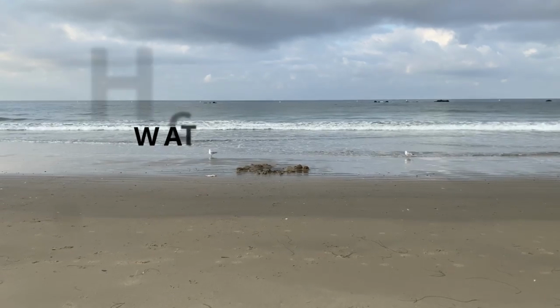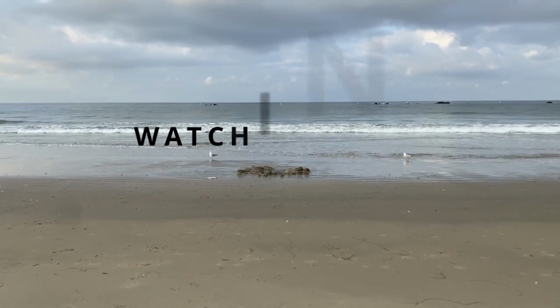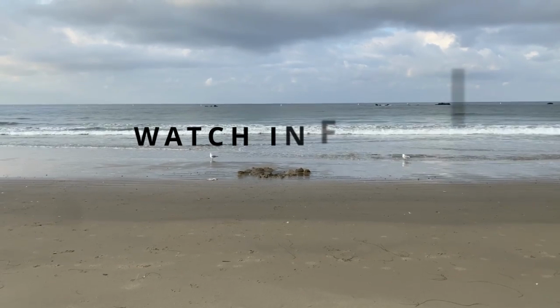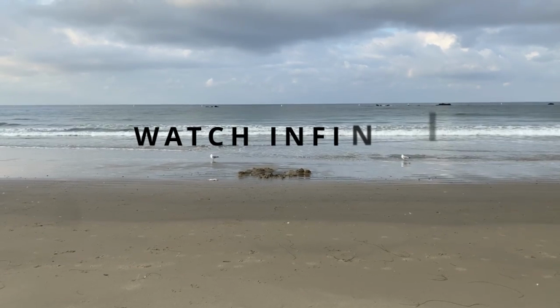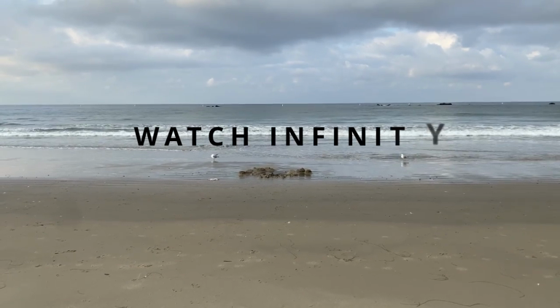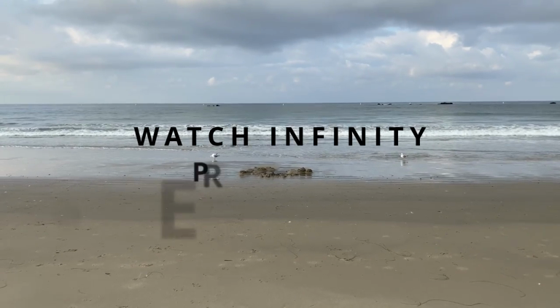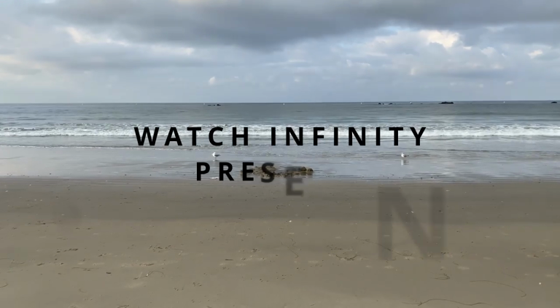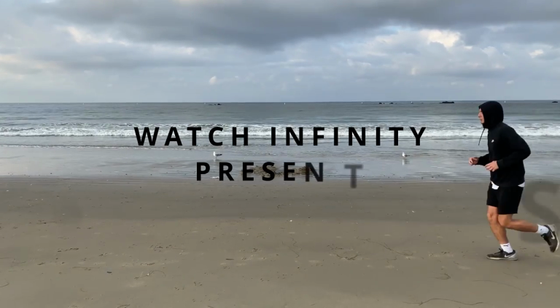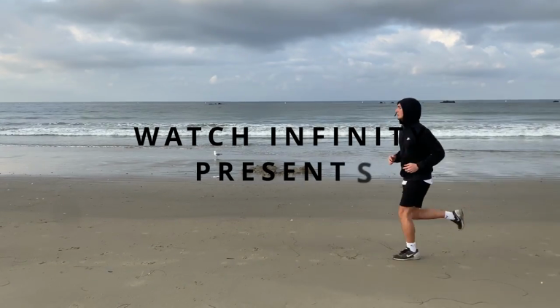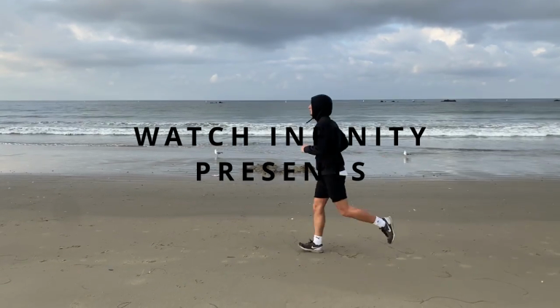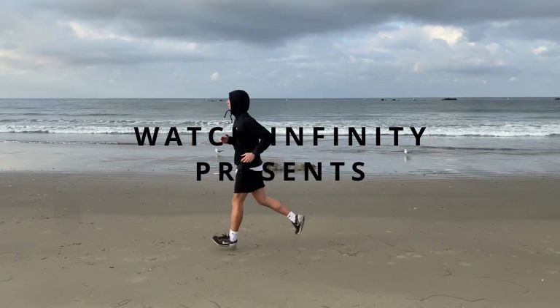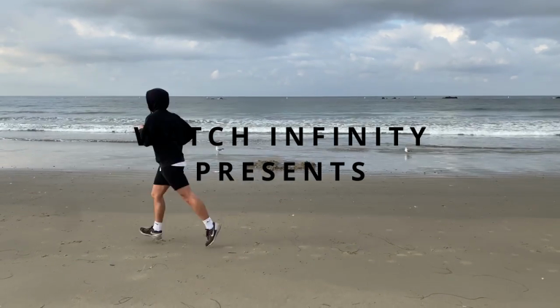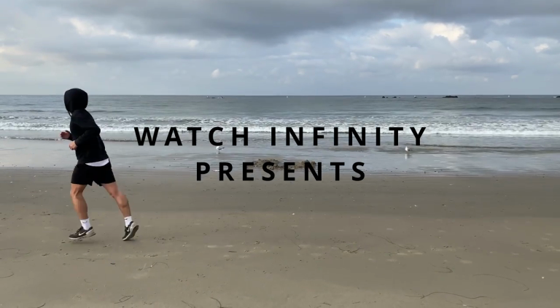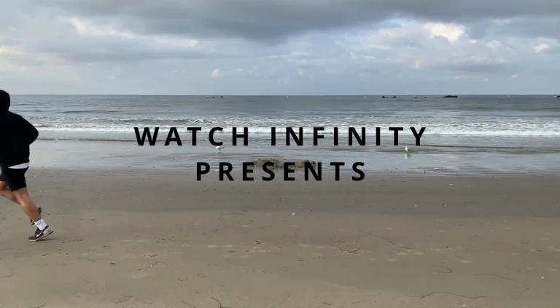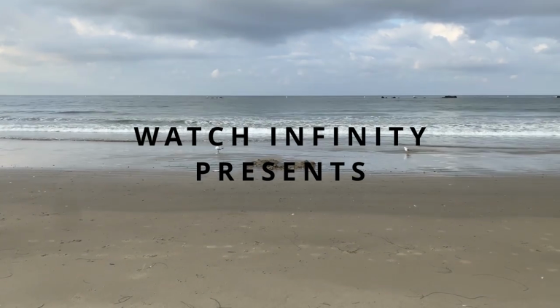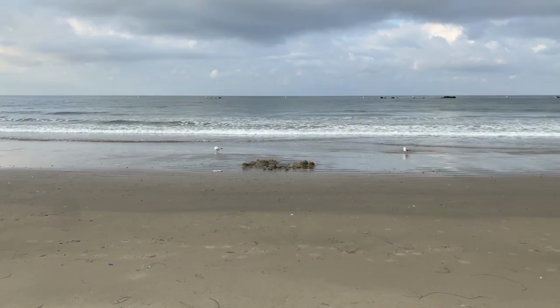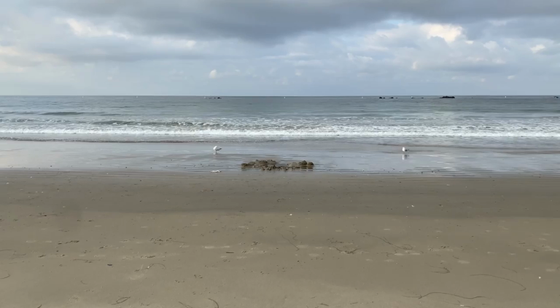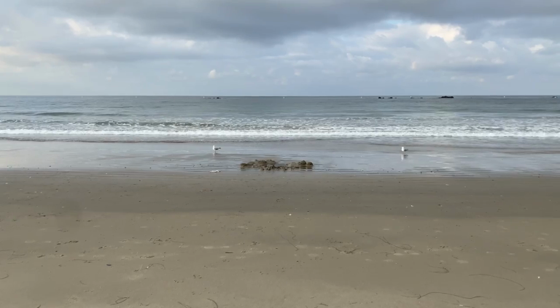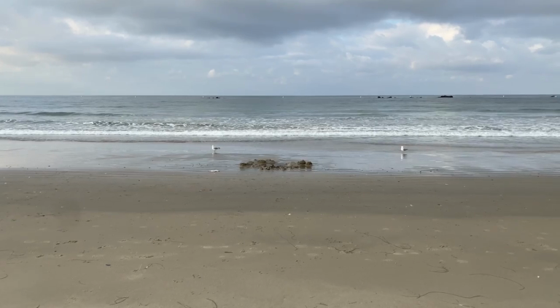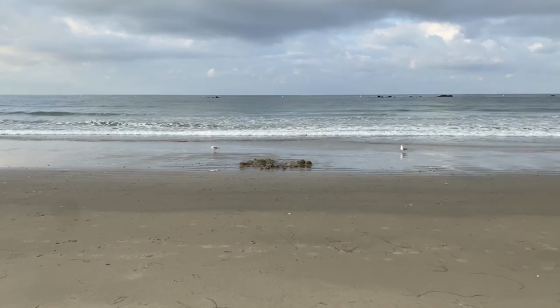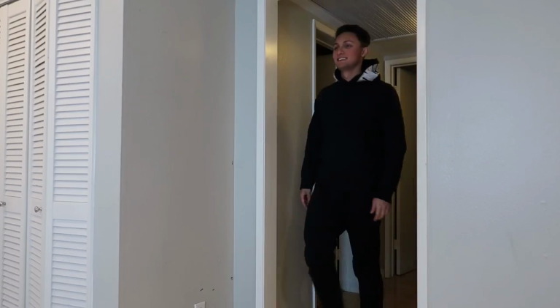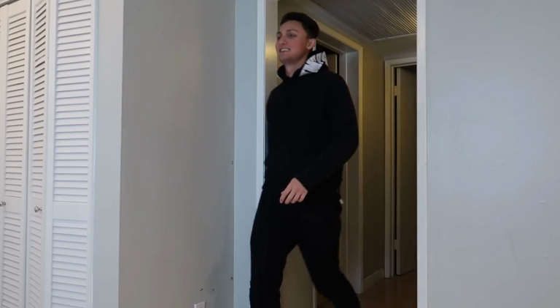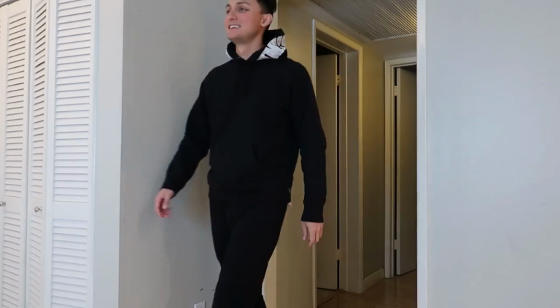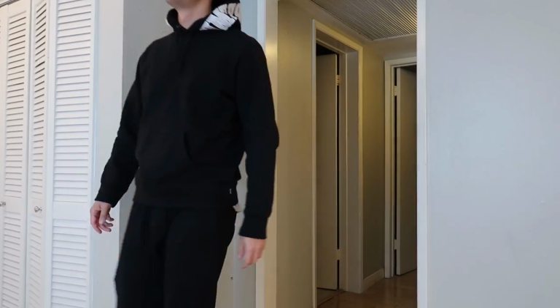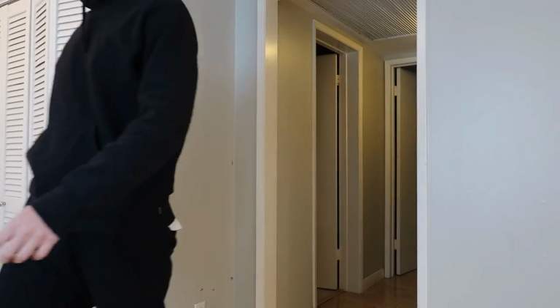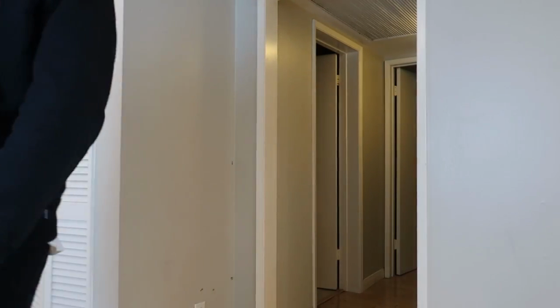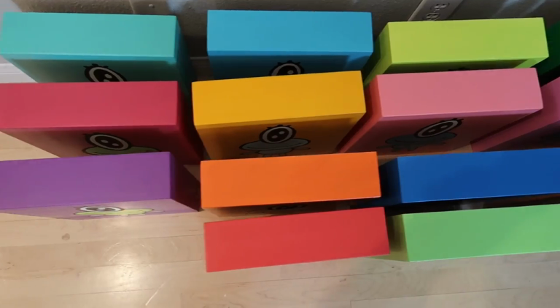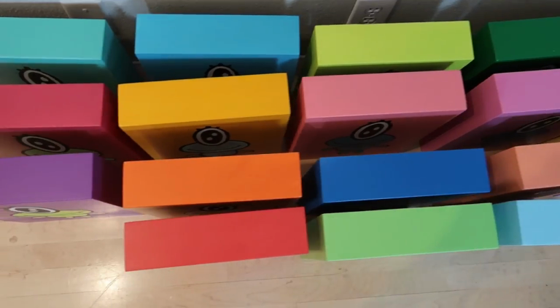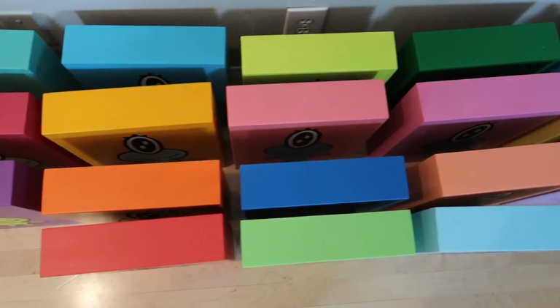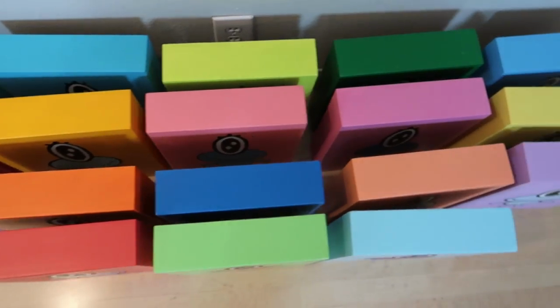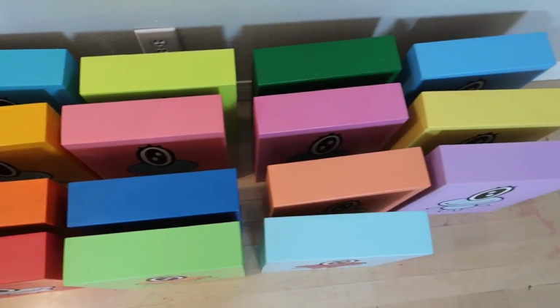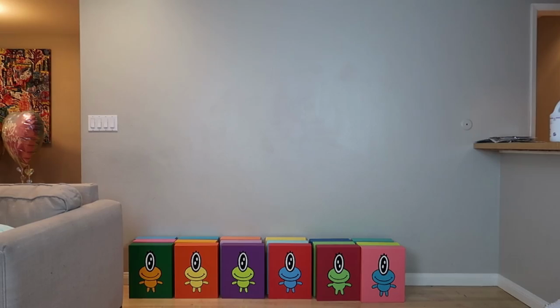This morning I went to Santa Monica Beach for my first workout. I finished all my broomstick pieces so now I'm gonna hang them on the wall.